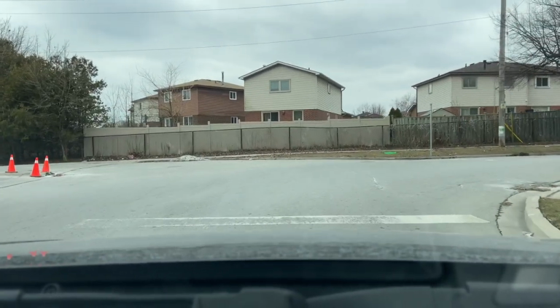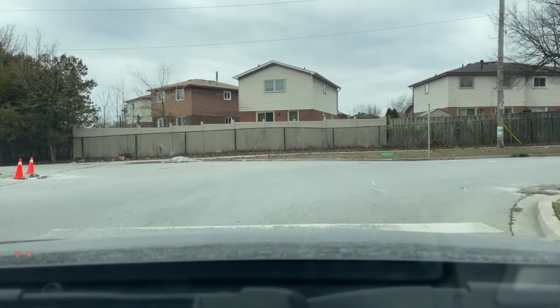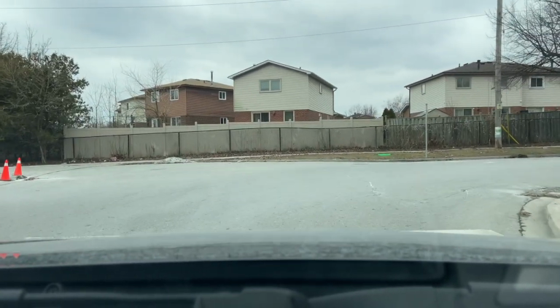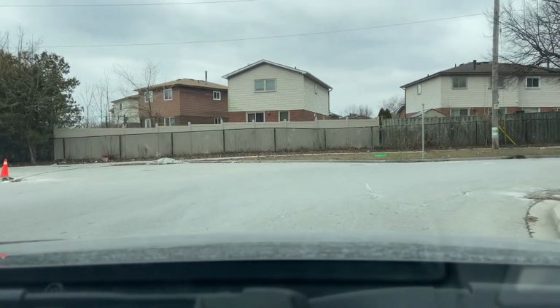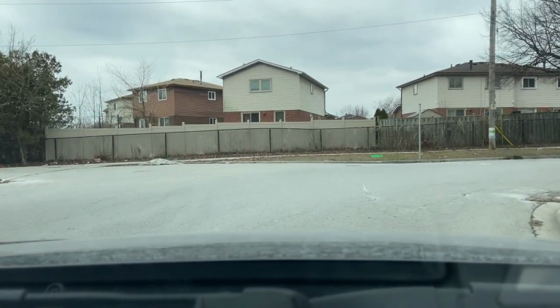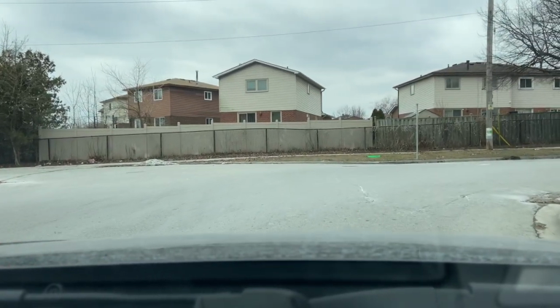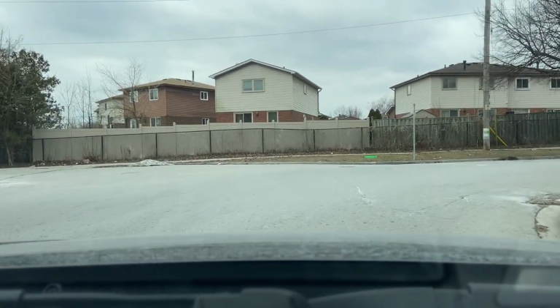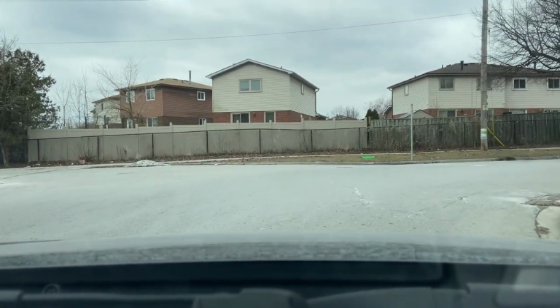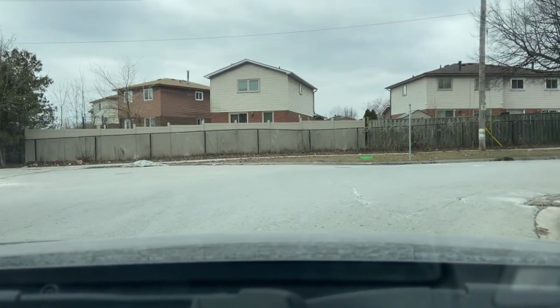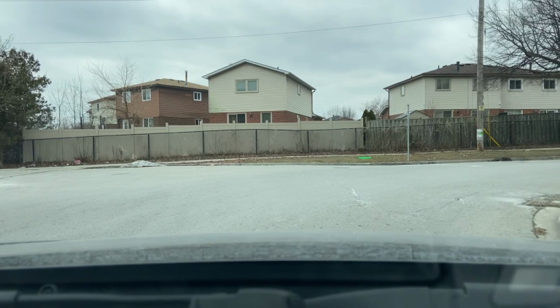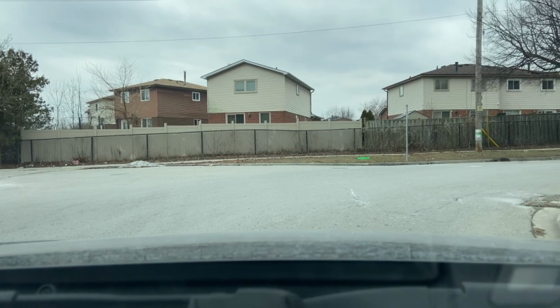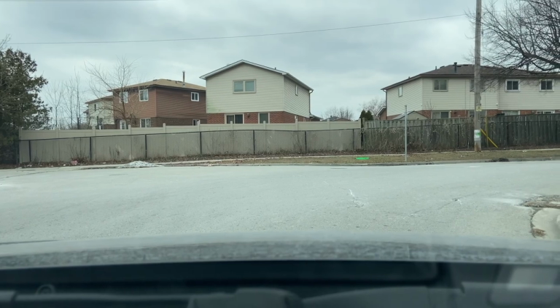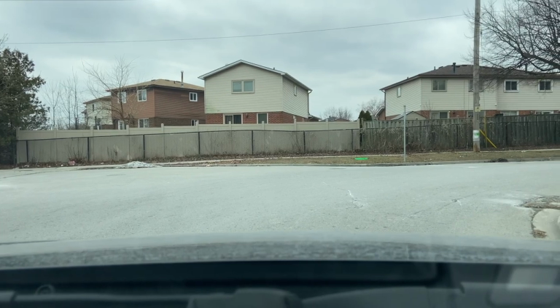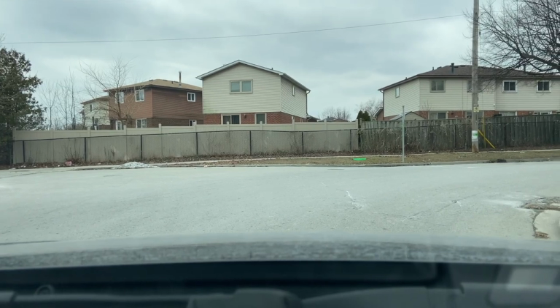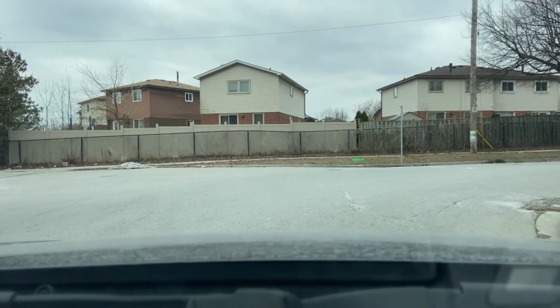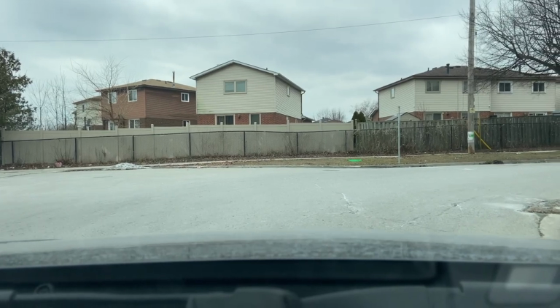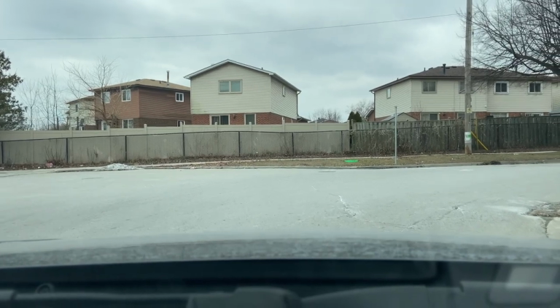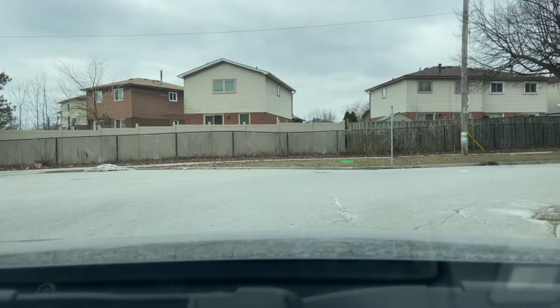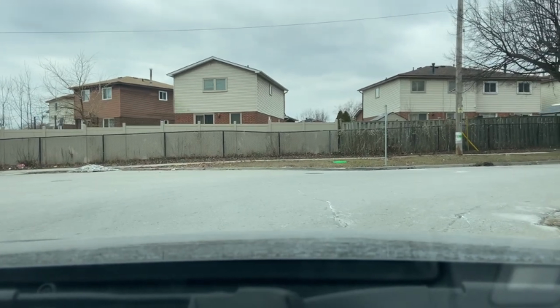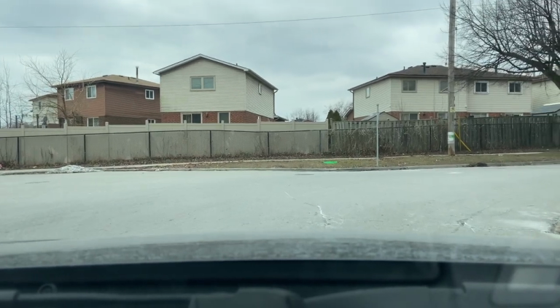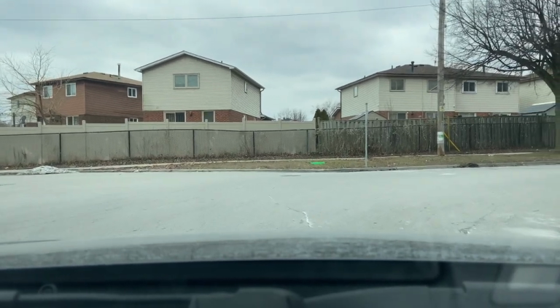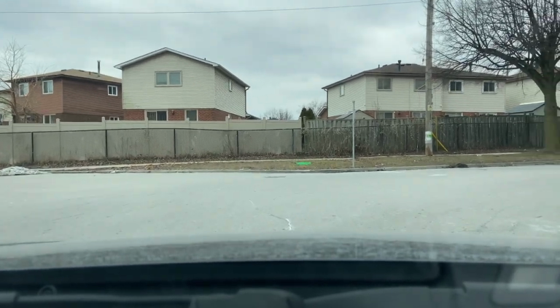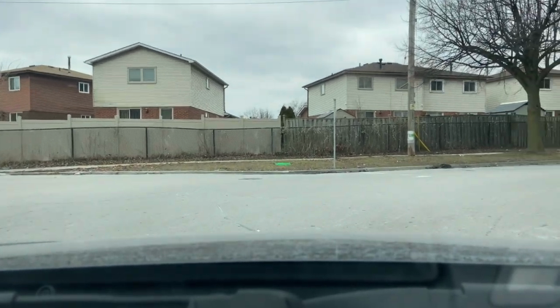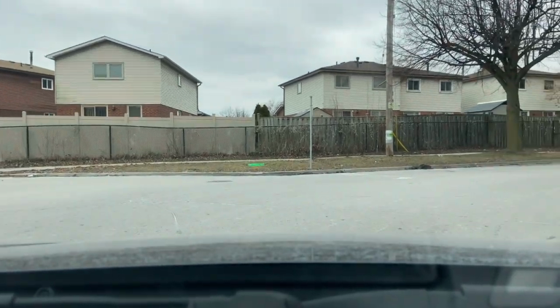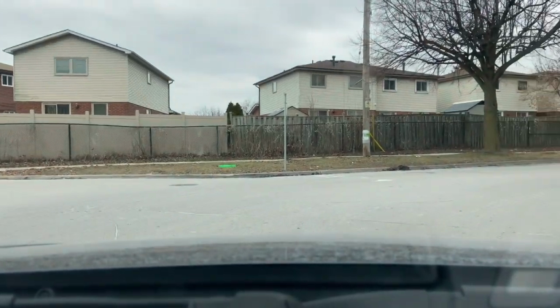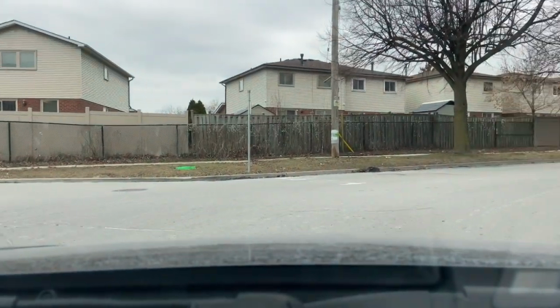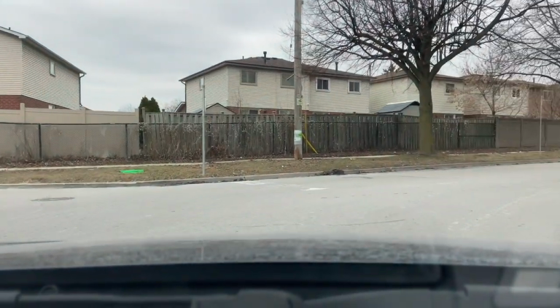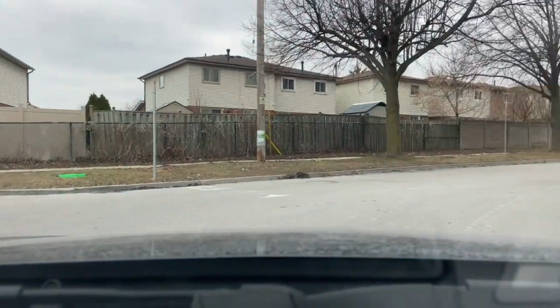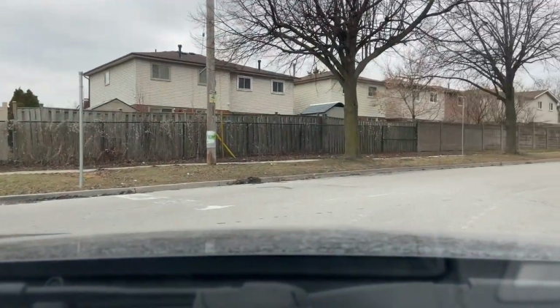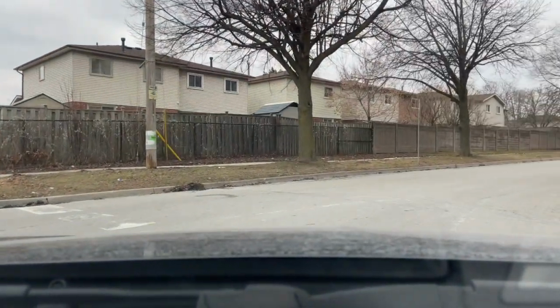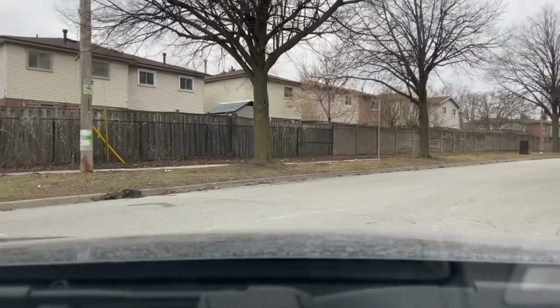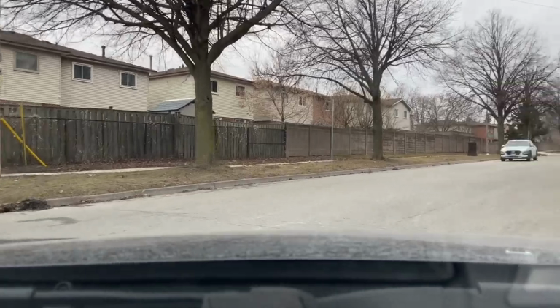Here we'll be taking a right onto St. Martin's Drive, and we will then take a left onto Wayfarer Lane.